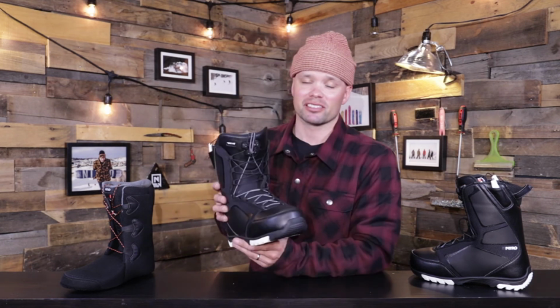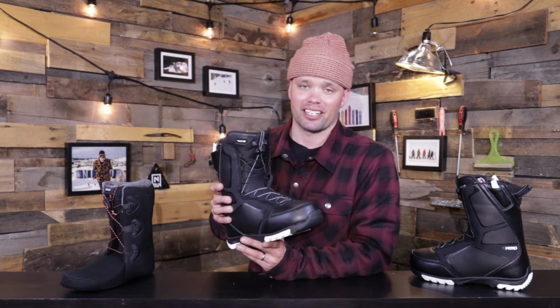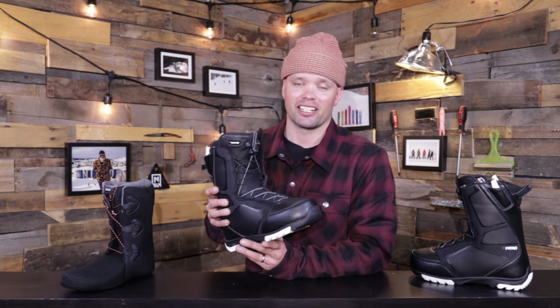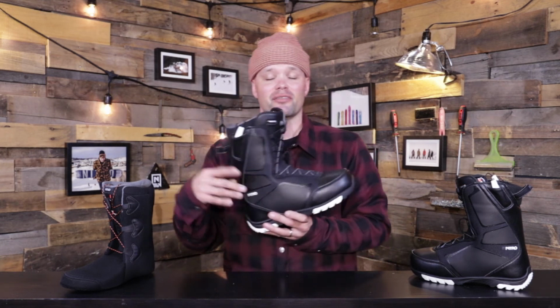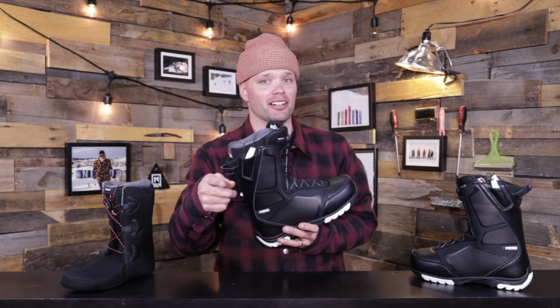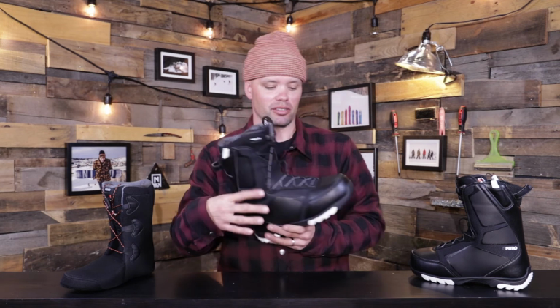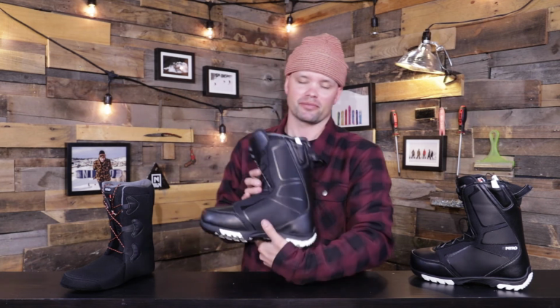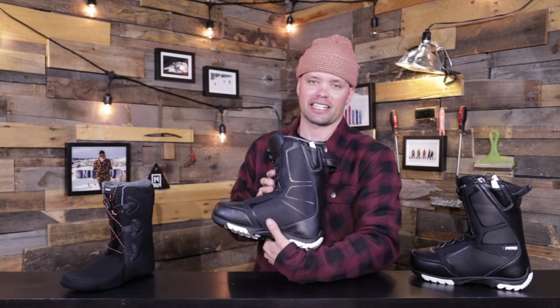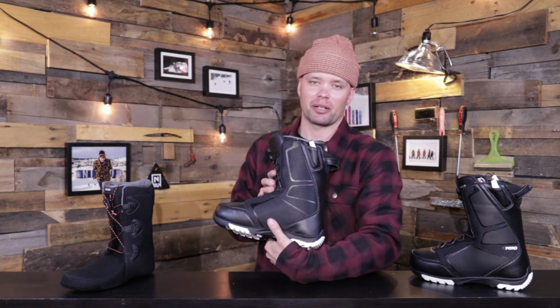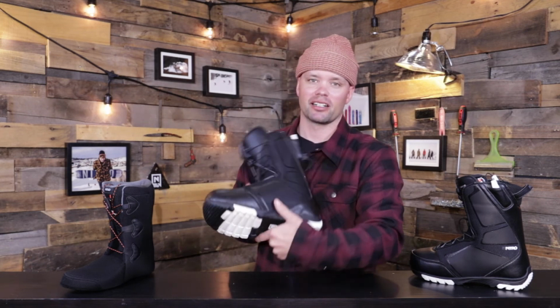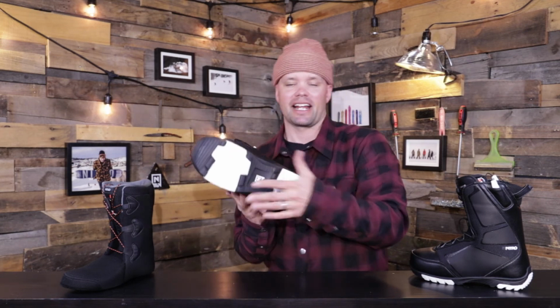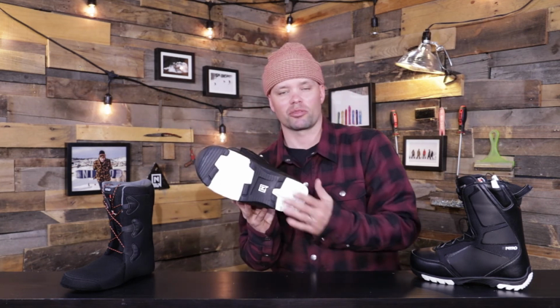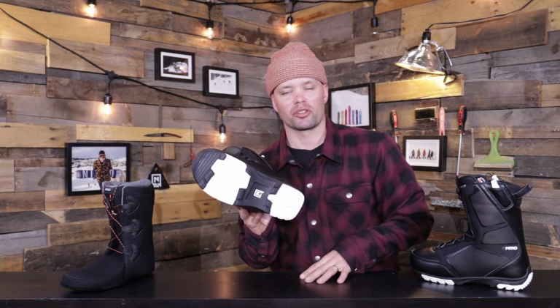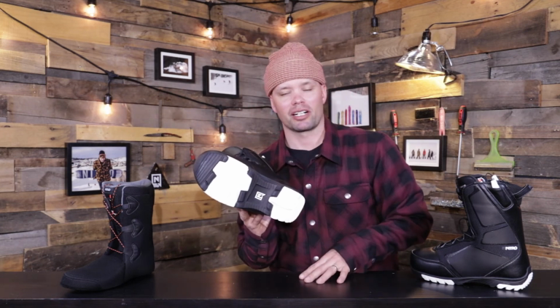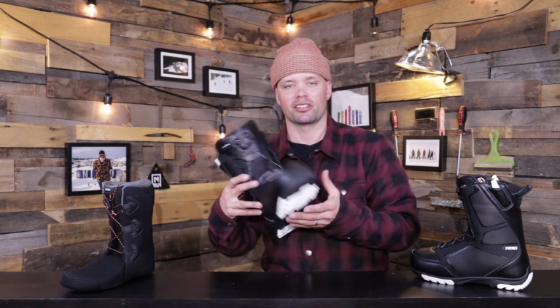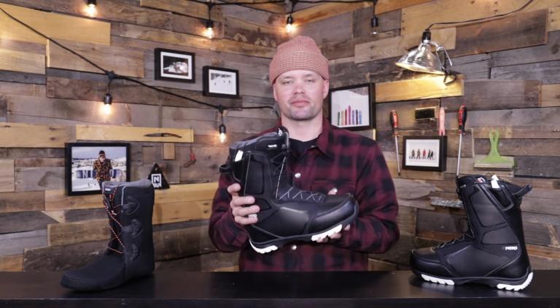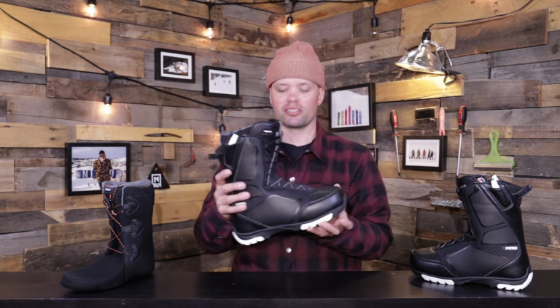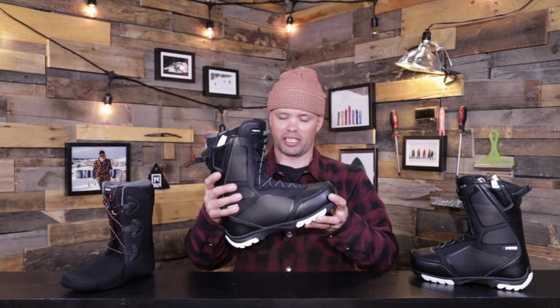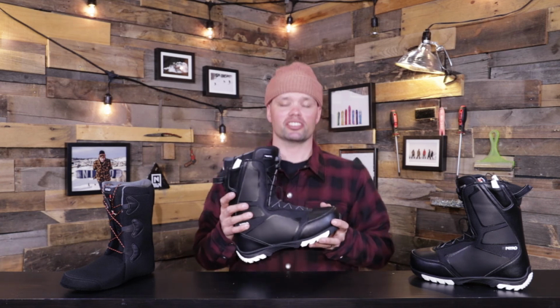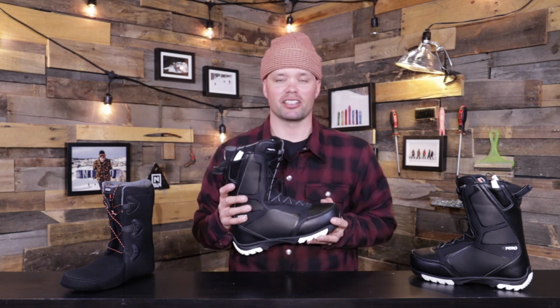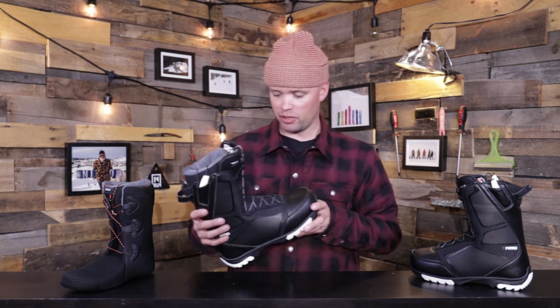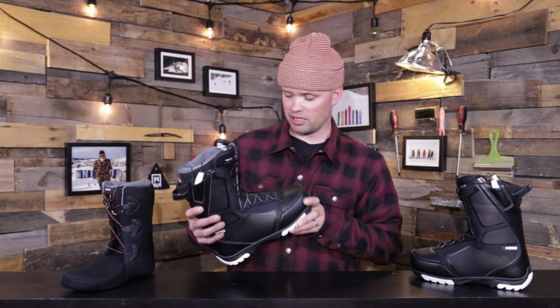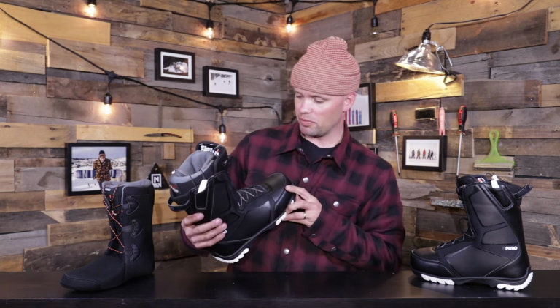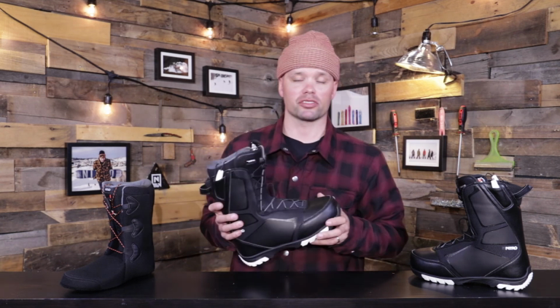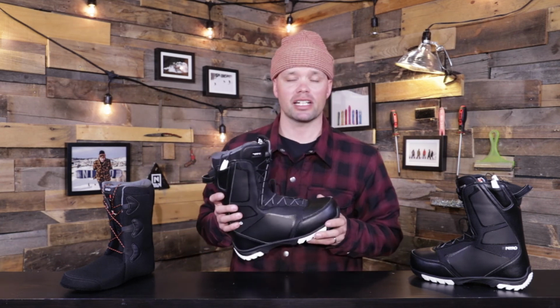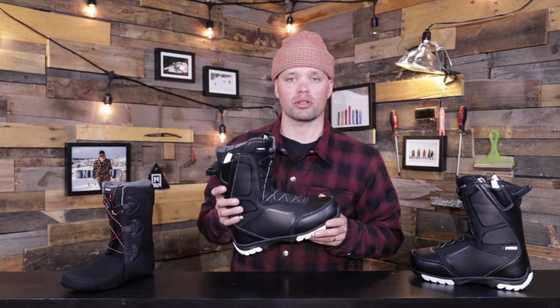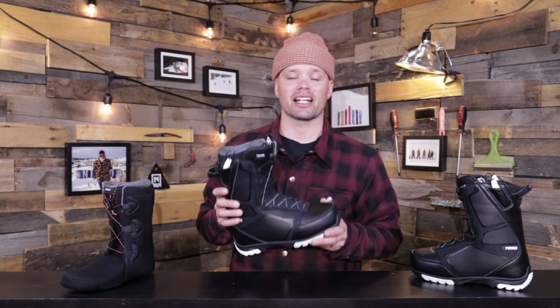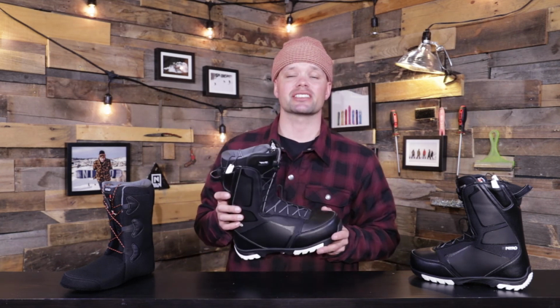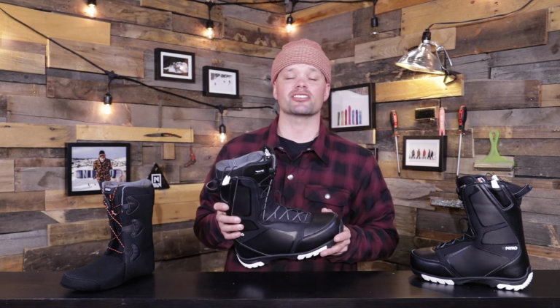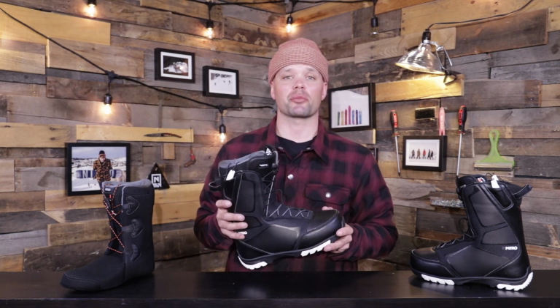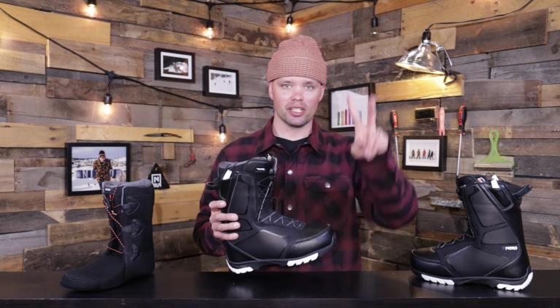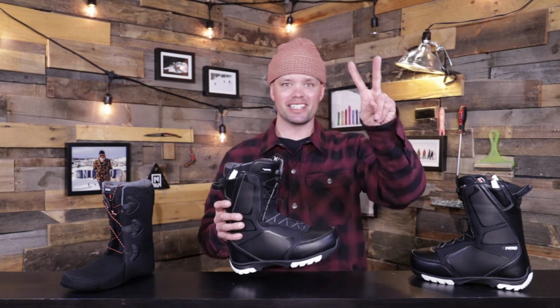It doesn't cost a lot but feels like it costs a lot. Very comfortable, it's going to get the job done, and it's durable with the rubber outsole. Thanks for watching and I hope you enjoy this new beautiful 2021 Nitro Sentinel snowboard boot. Peace.